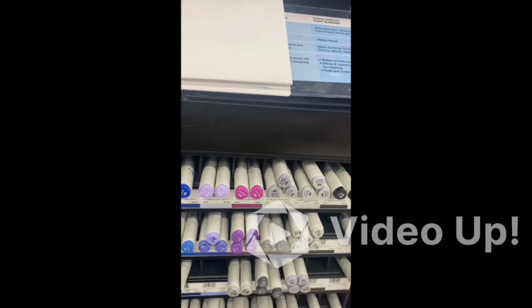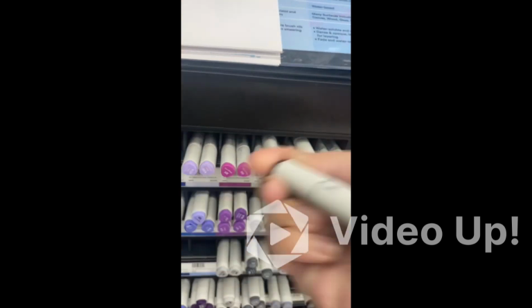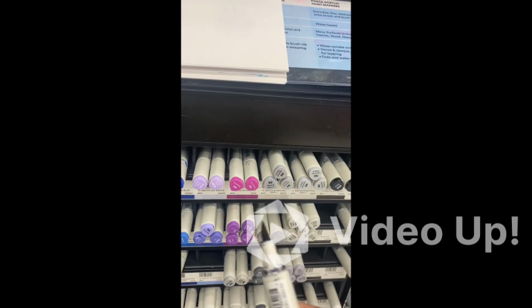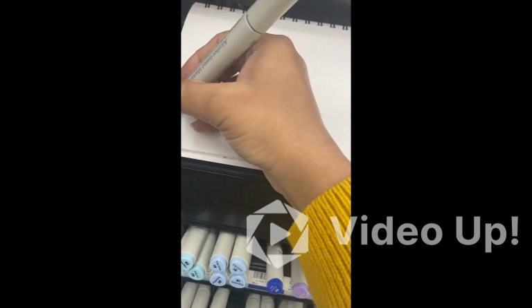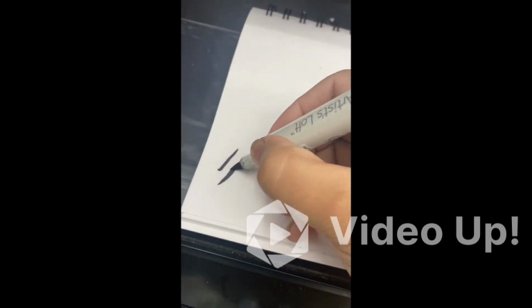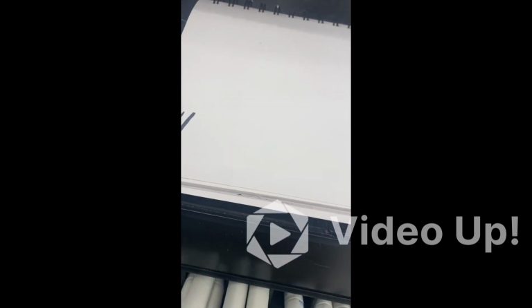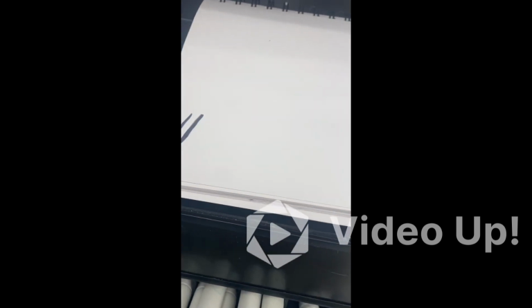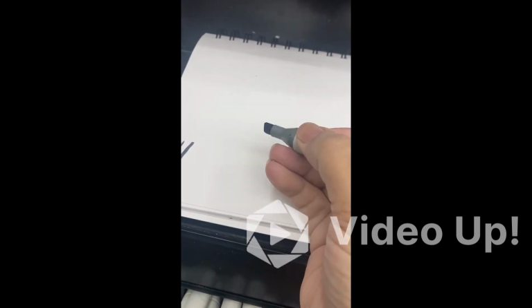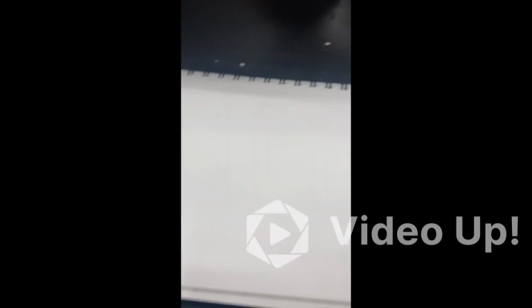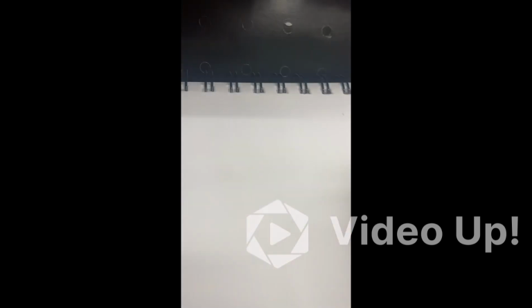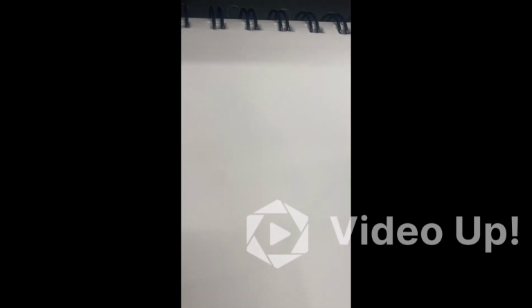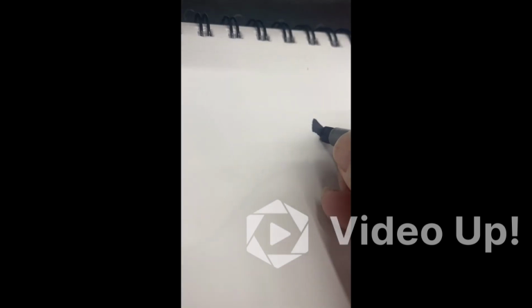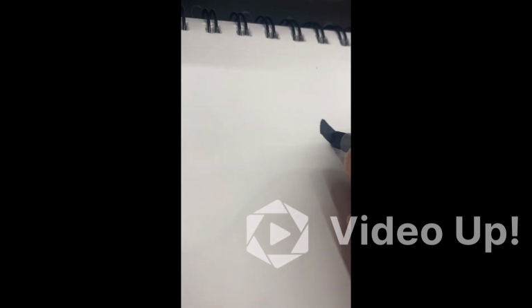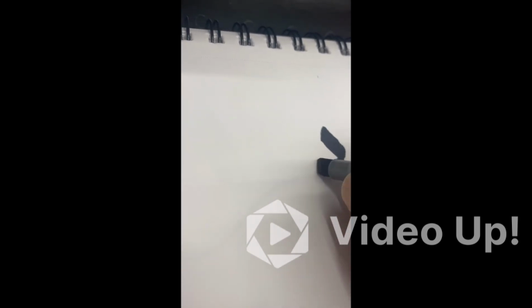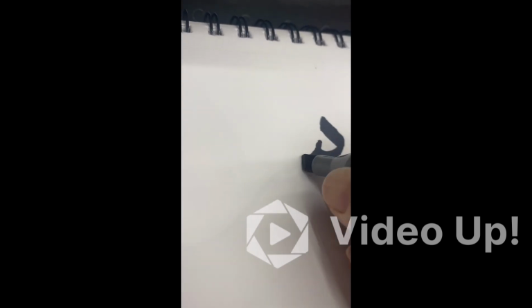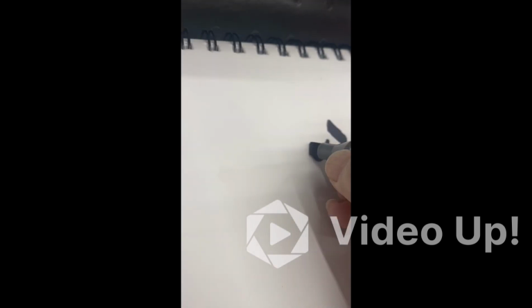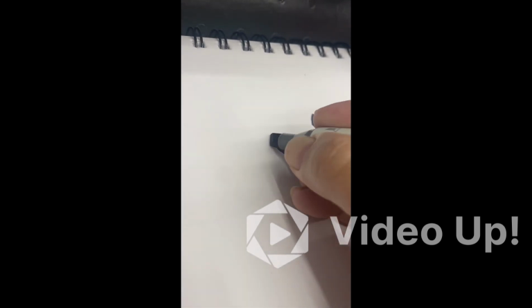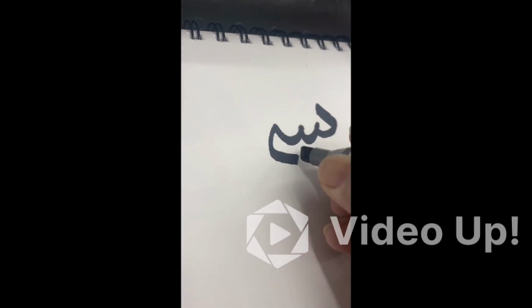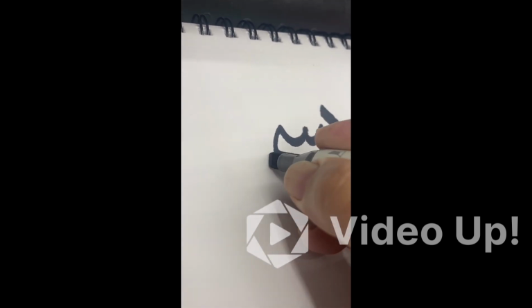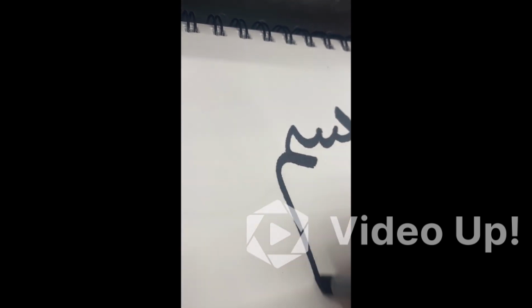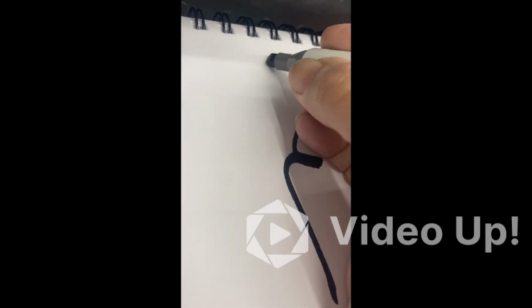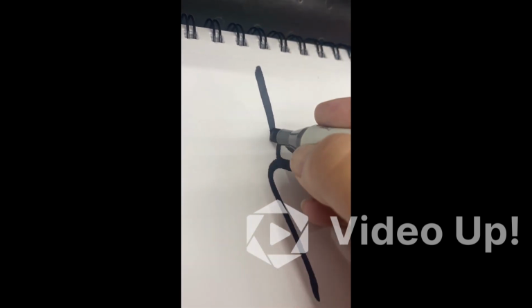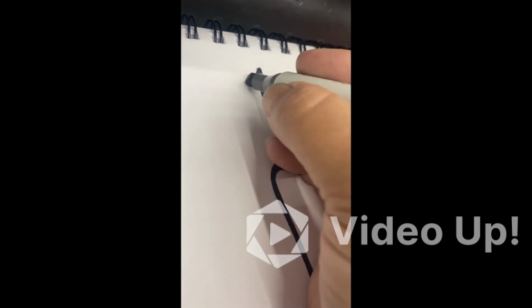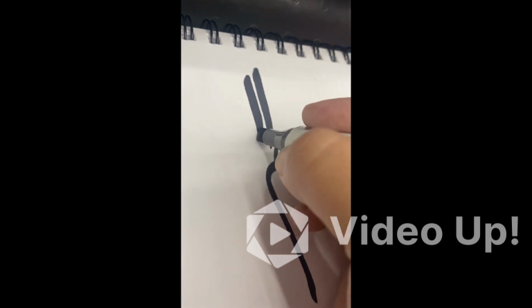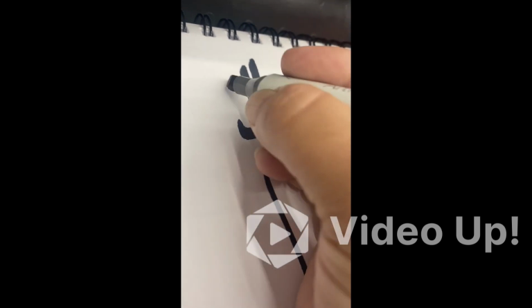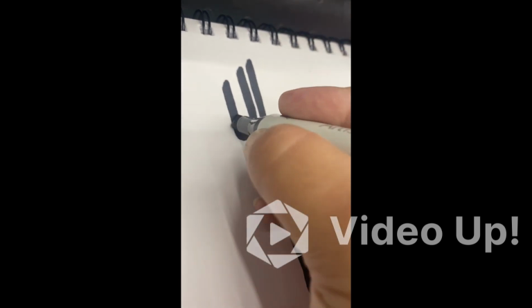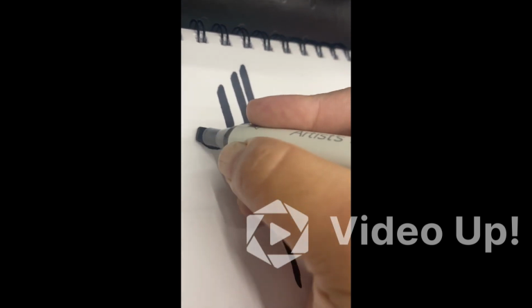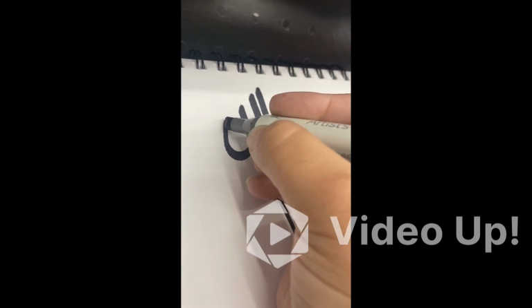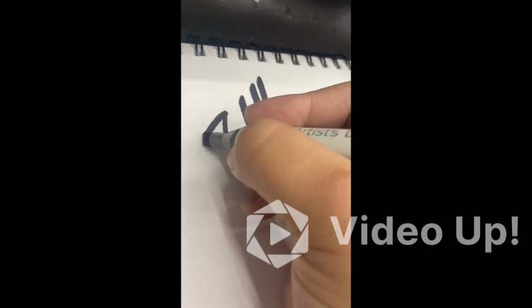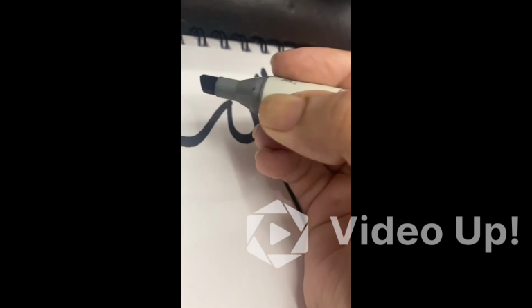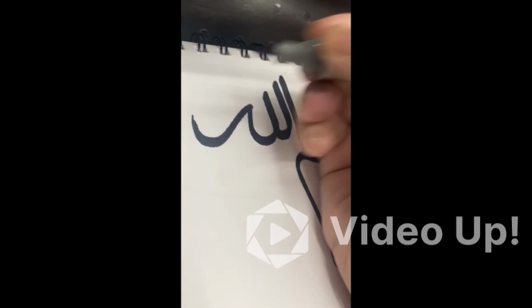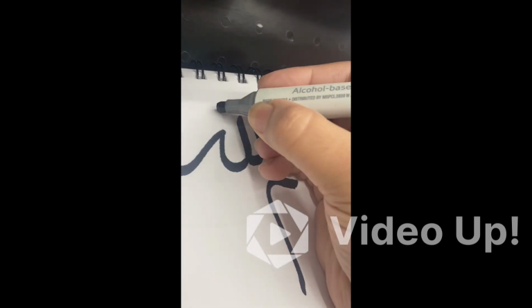Now I'm going to try another marker — it has a dual tip. You can see one side is the brush side and one is the chisel tip. I'm going to write 'Bismillah' here in Soula's script. You can see the results — I love it.